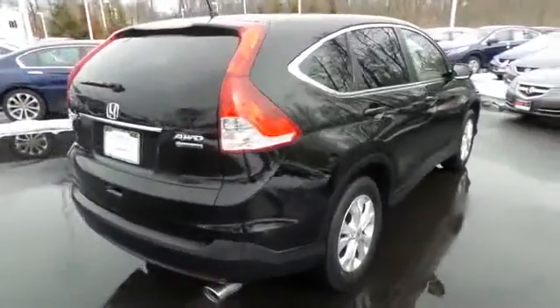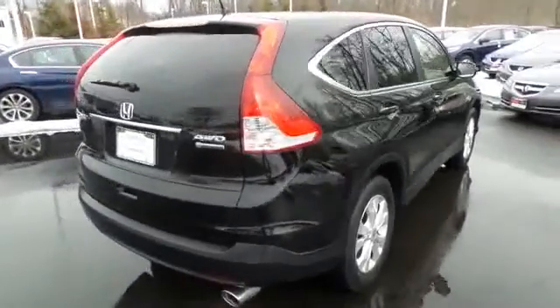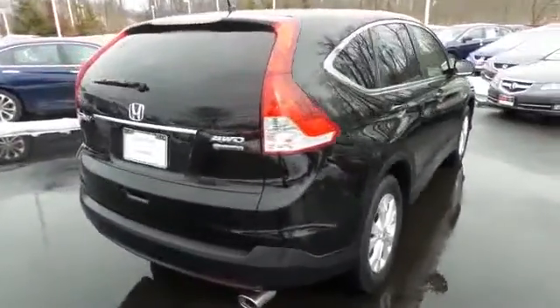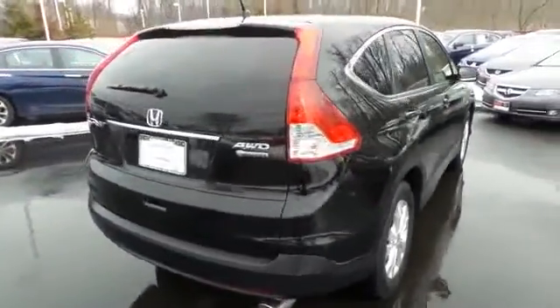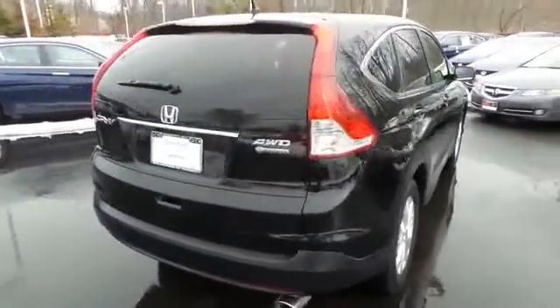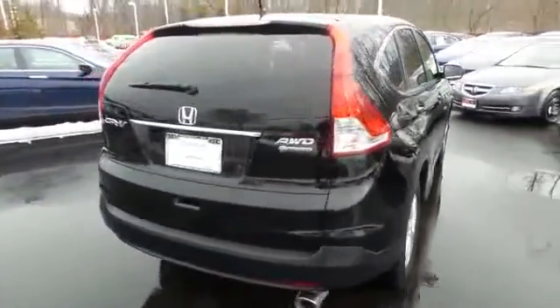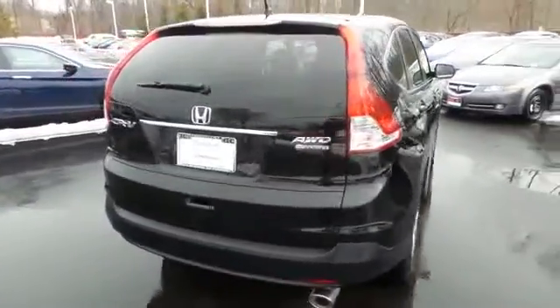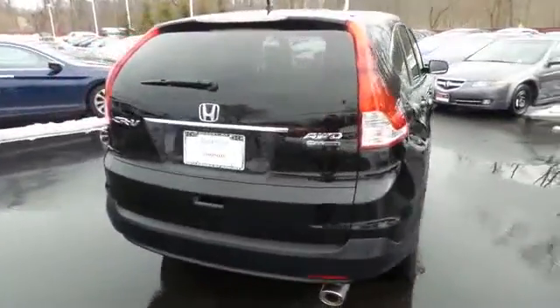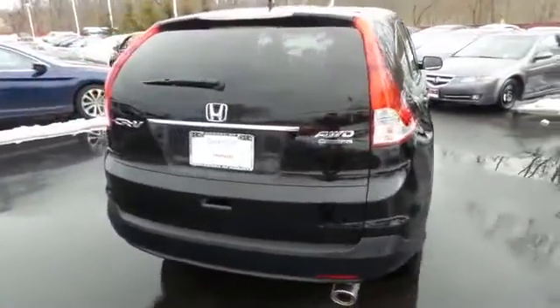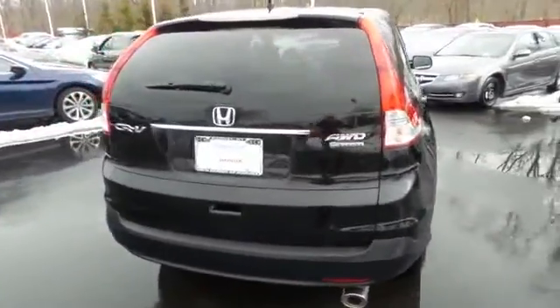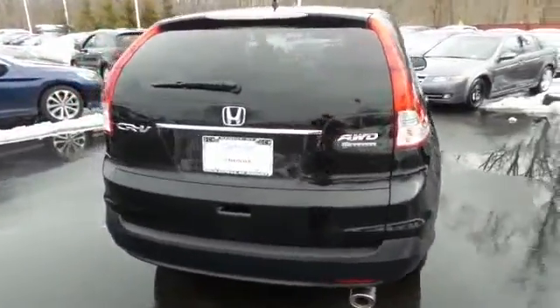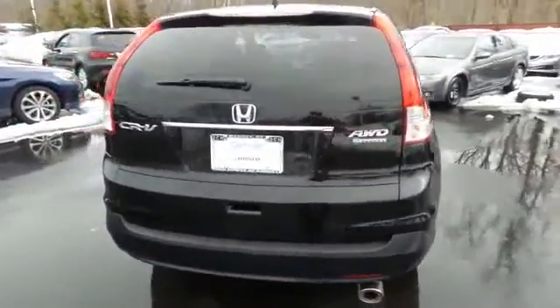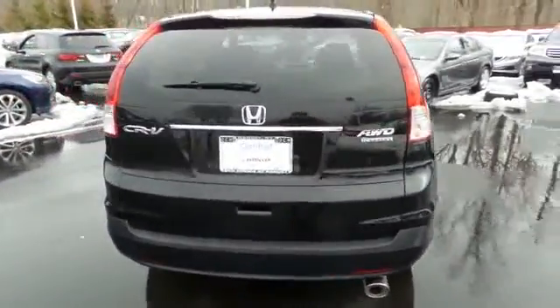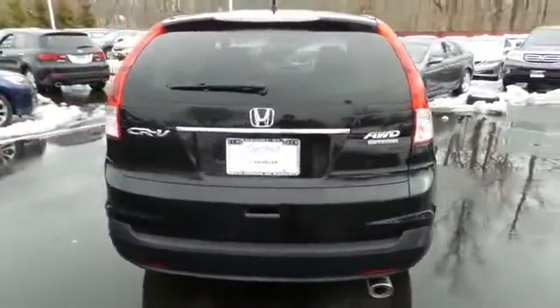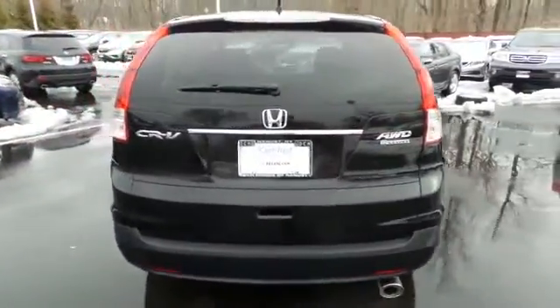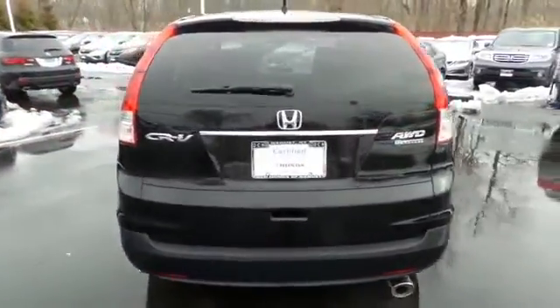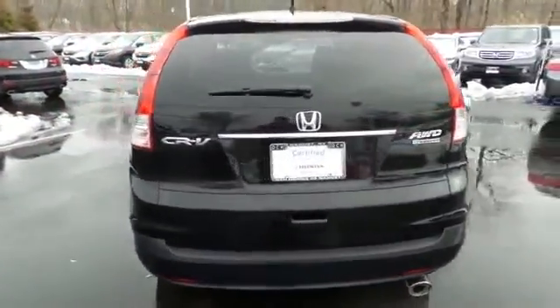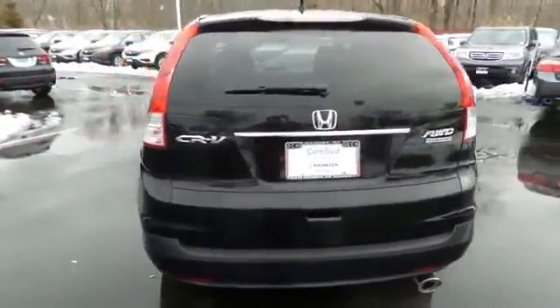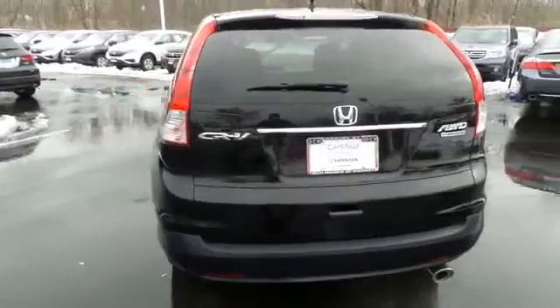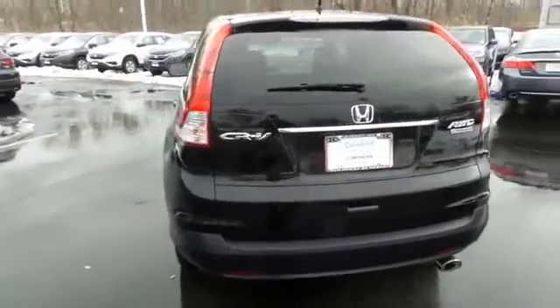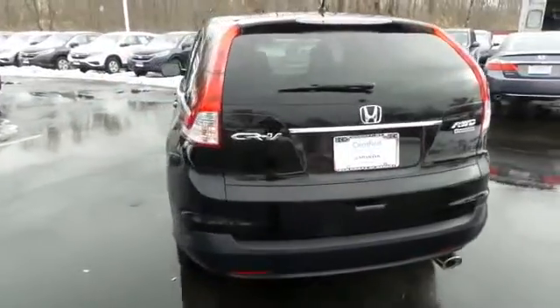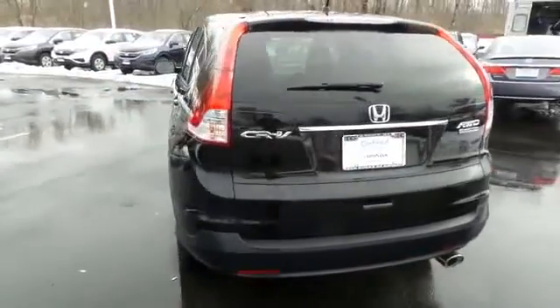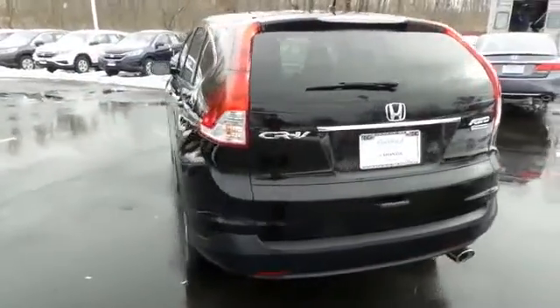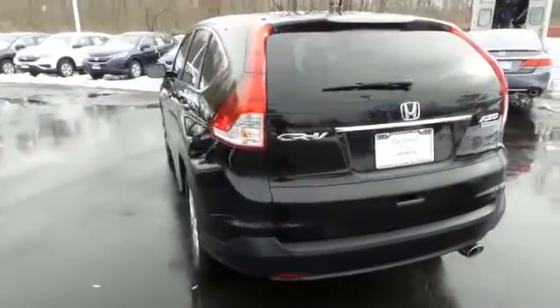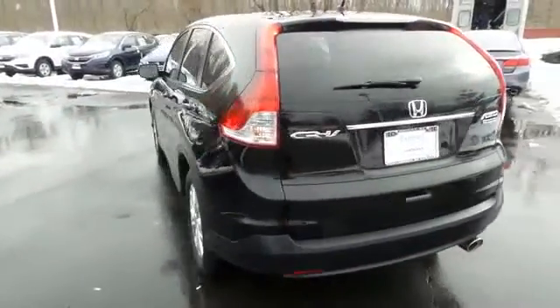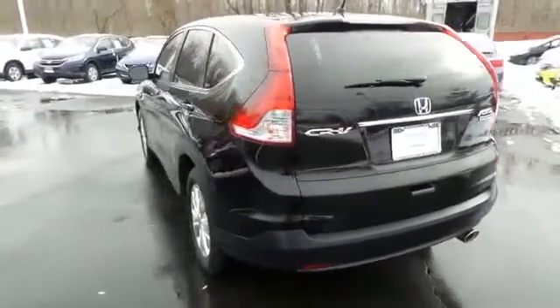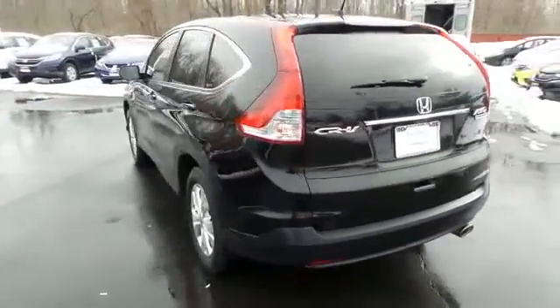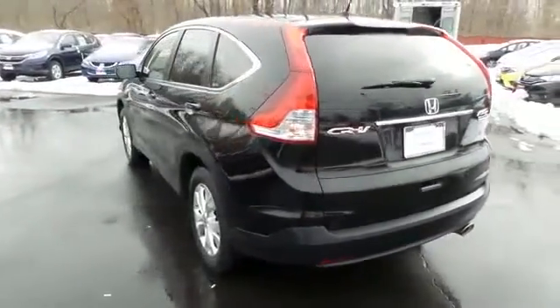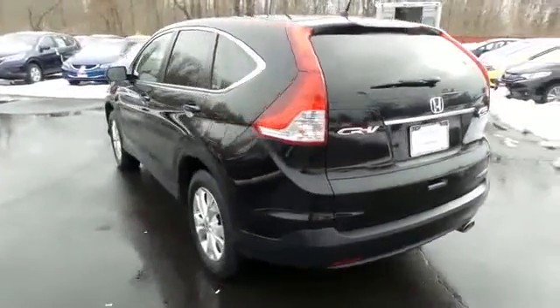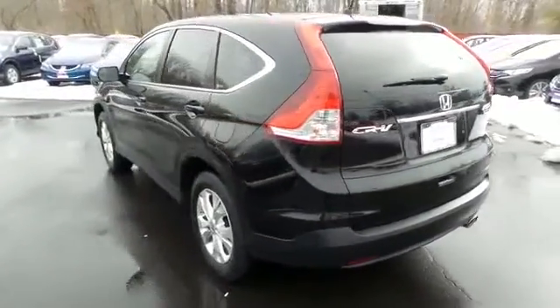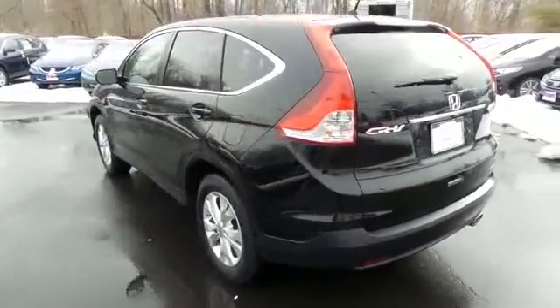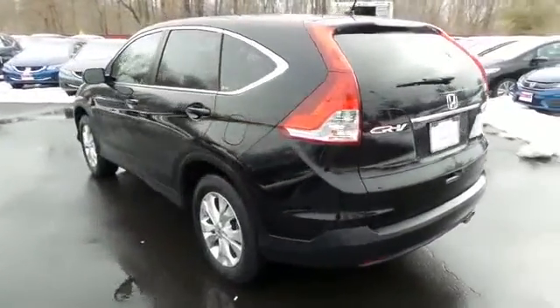Safety features include ABS brakes, four-wheel disc brakes, brake assist, traction control, and front, side and overhead airbags.